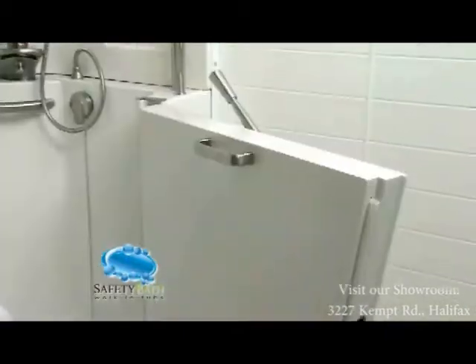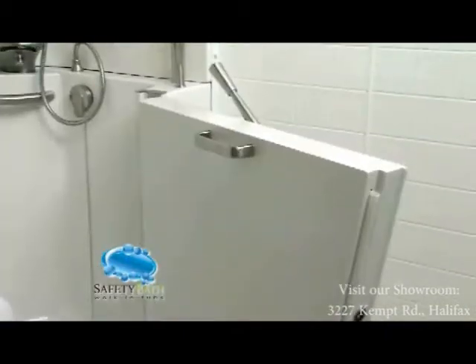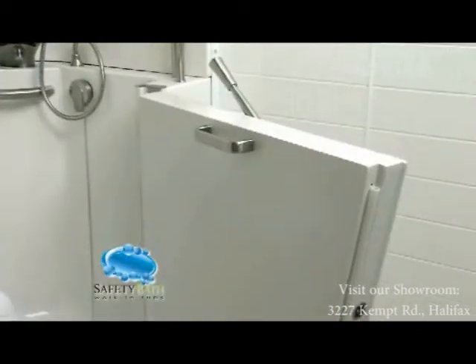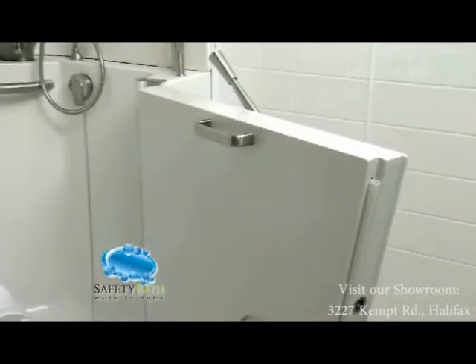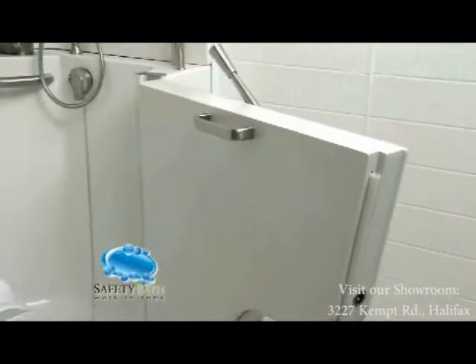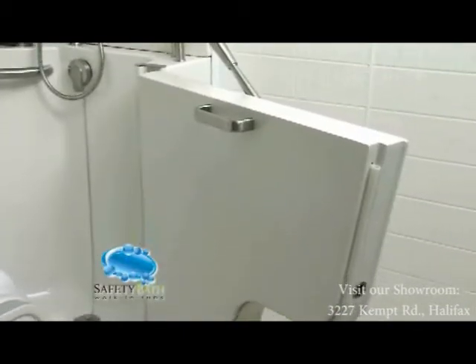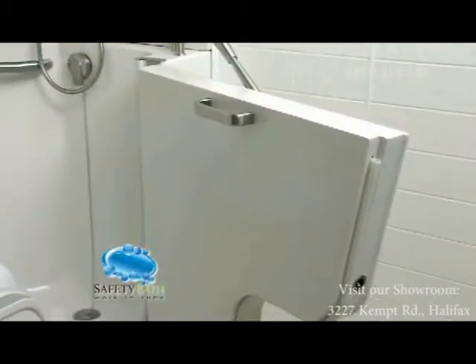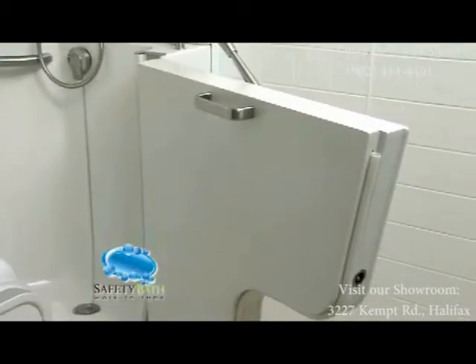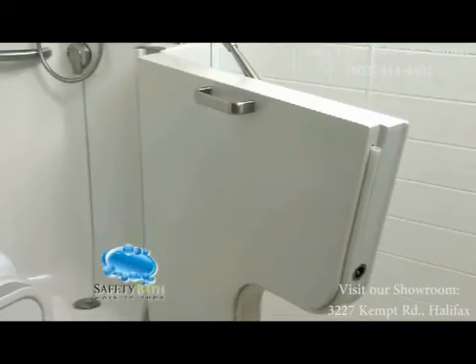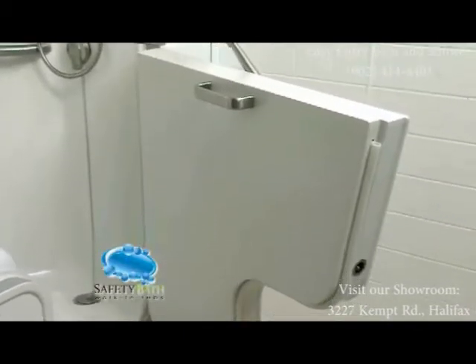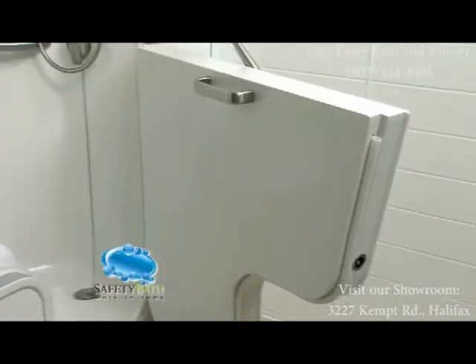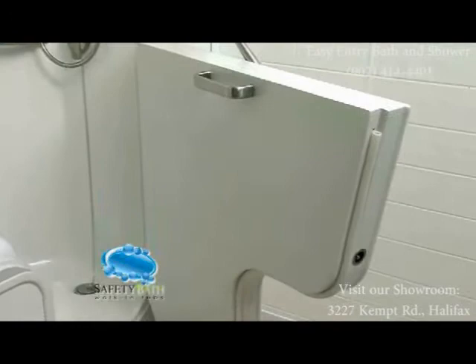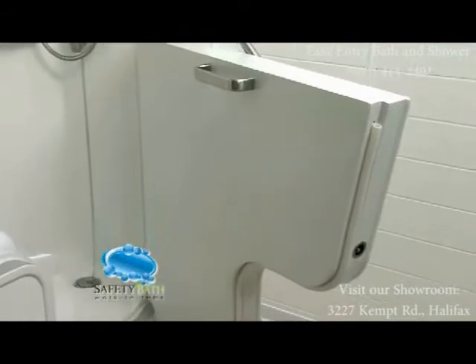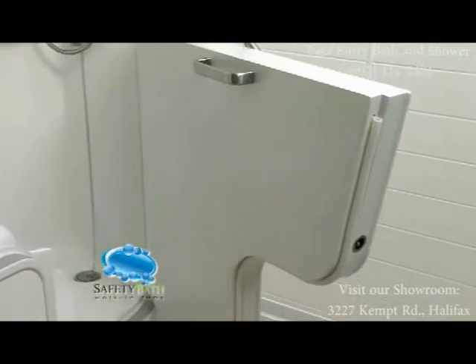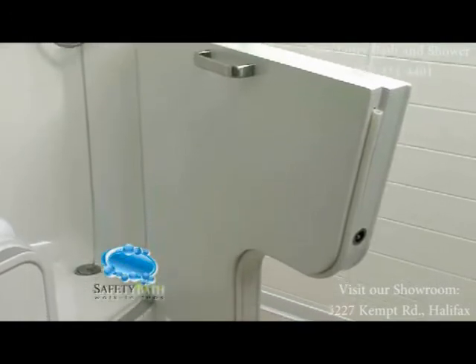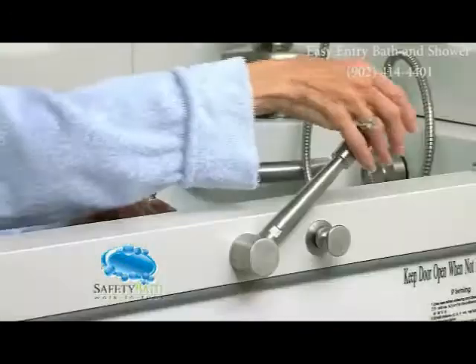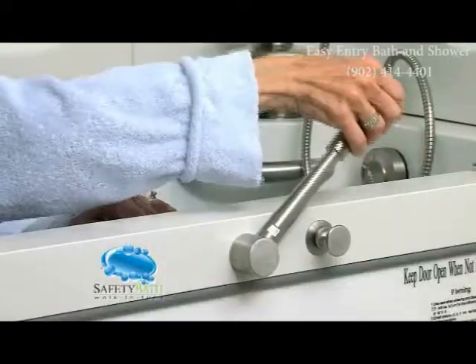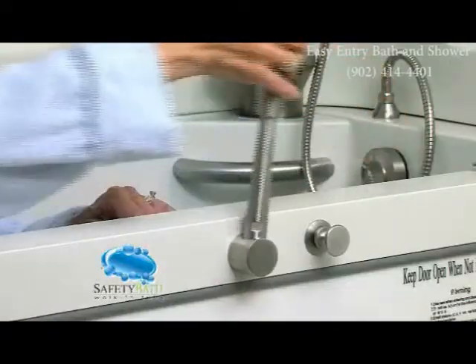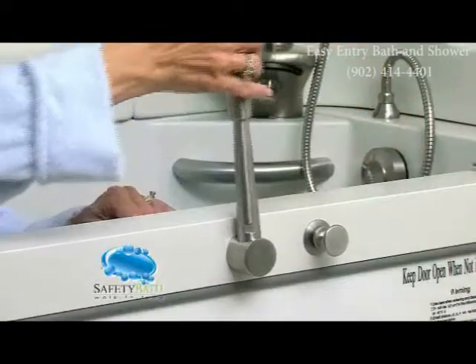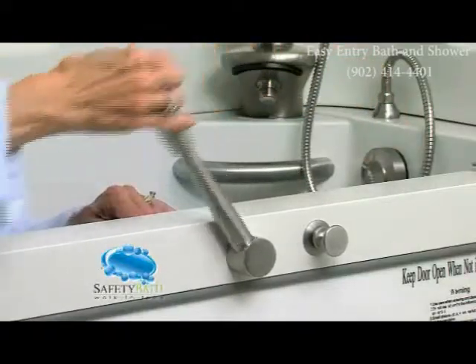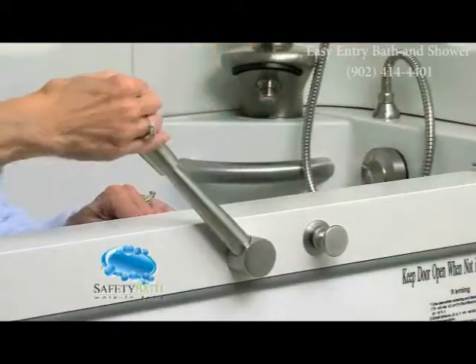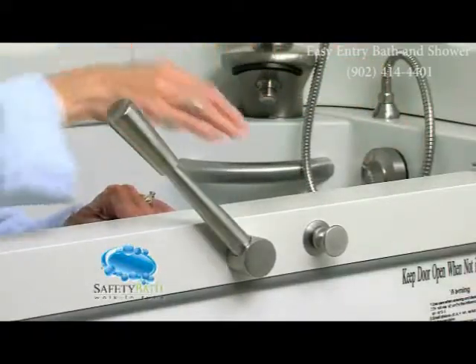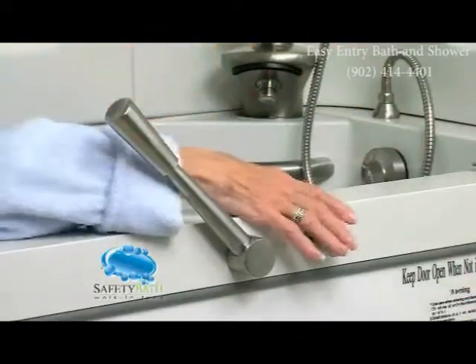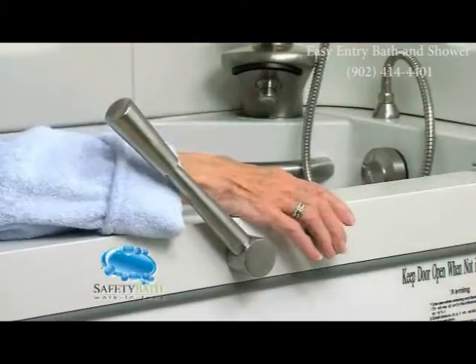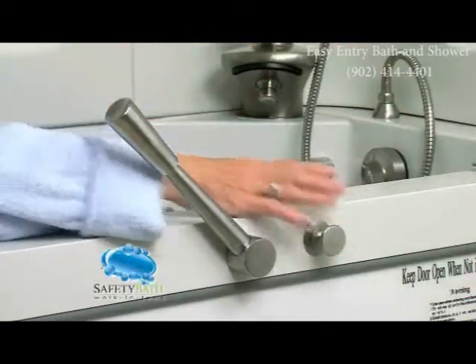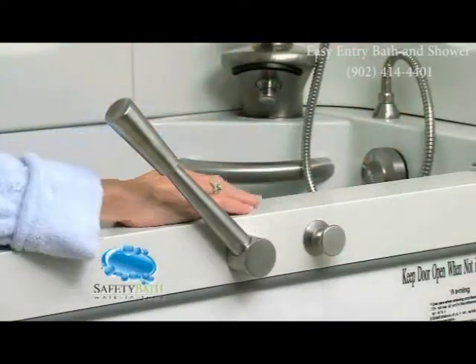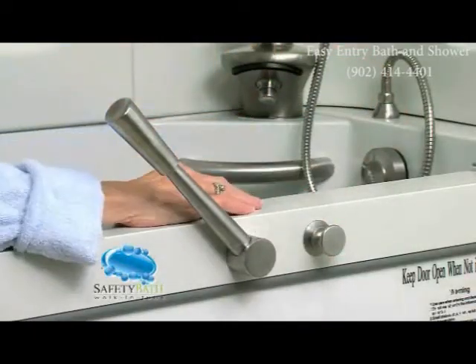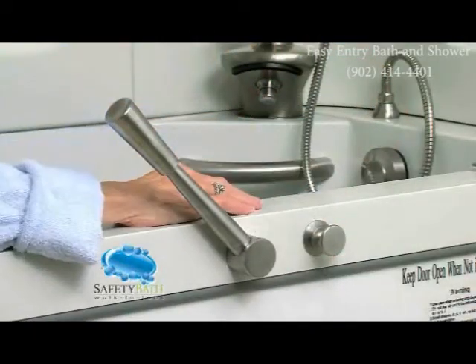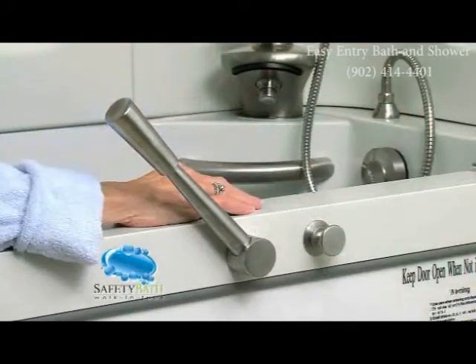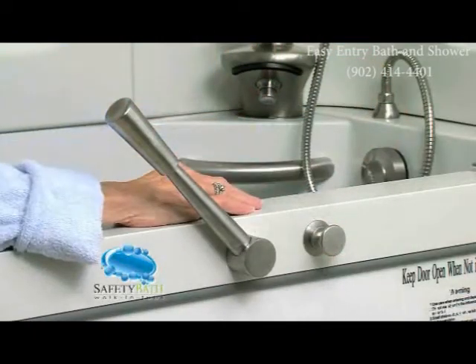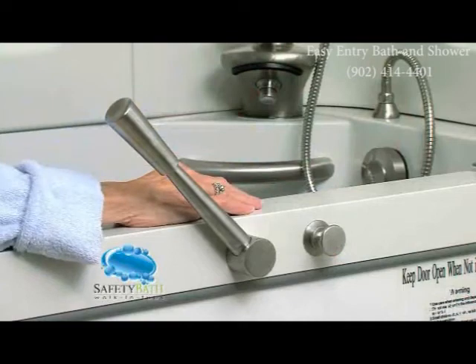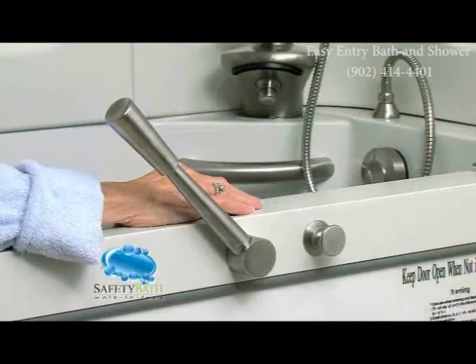Our all-aluminum door is the strongest and longest-lasting door available. Our patented easy-to-use door handle and locking knob make opening and closing the door simple and secure.